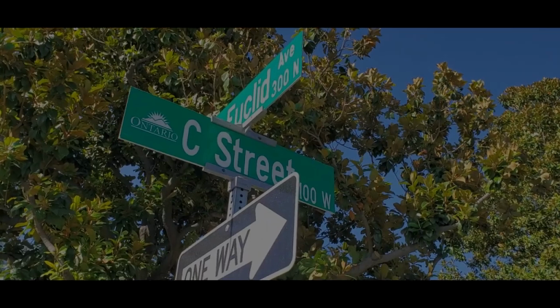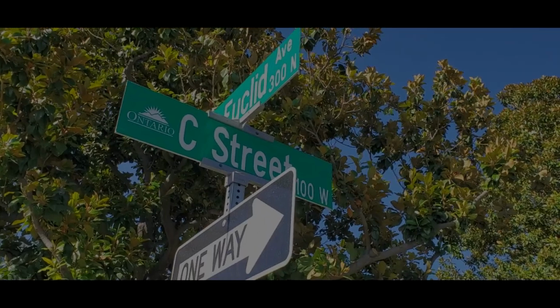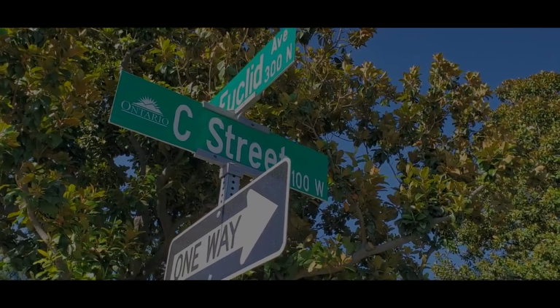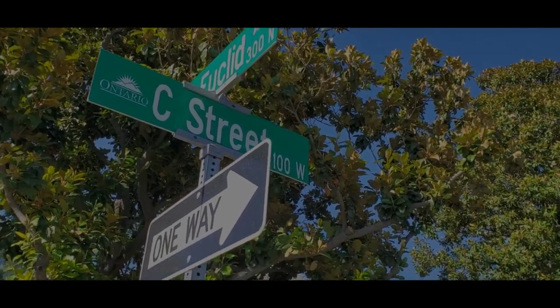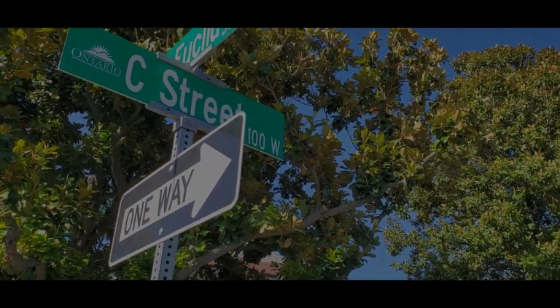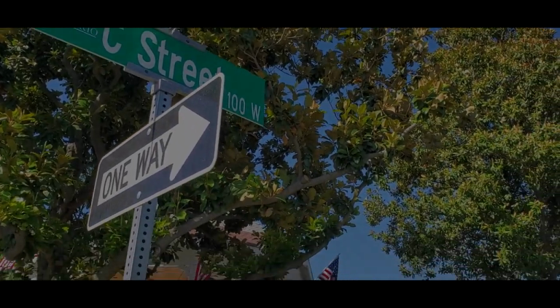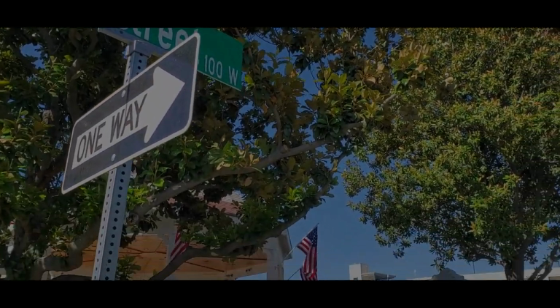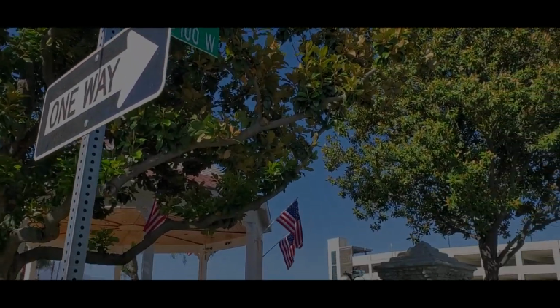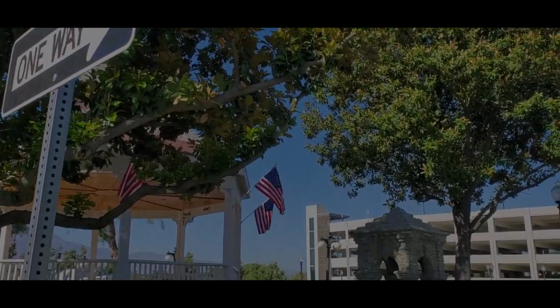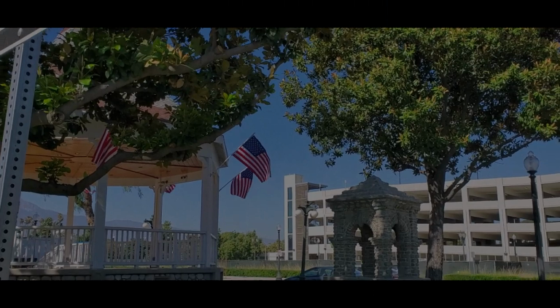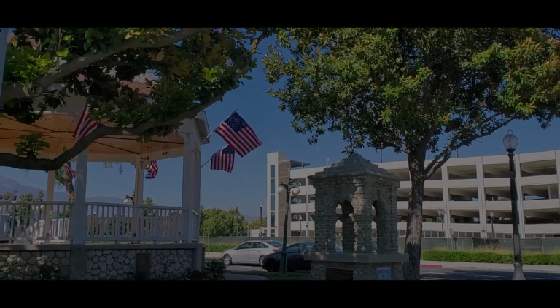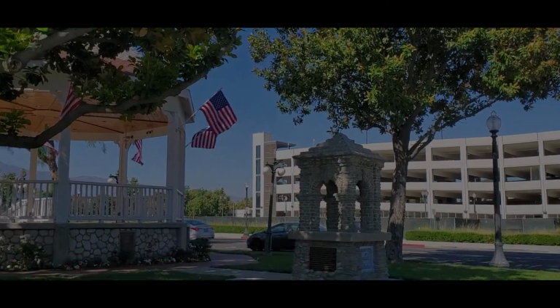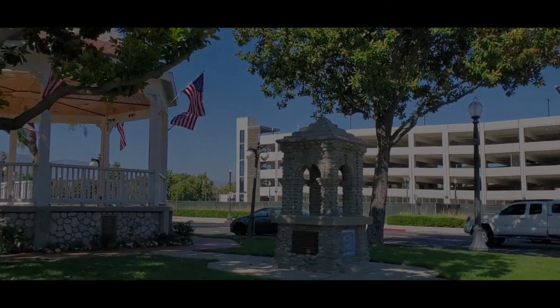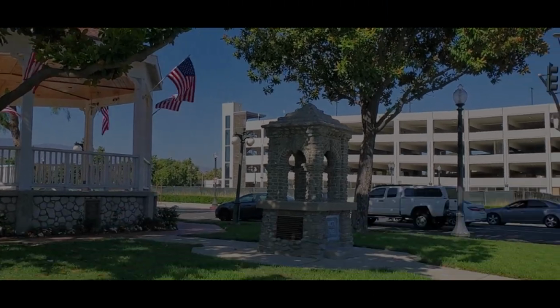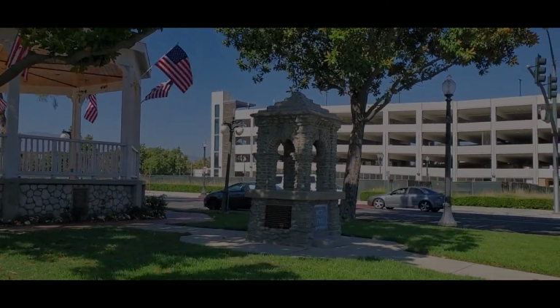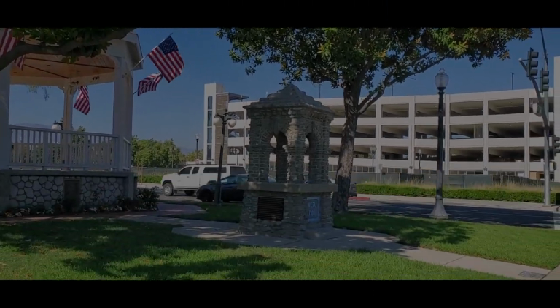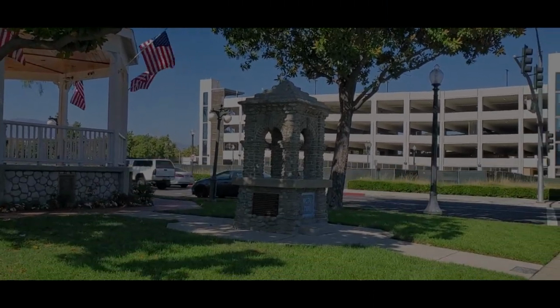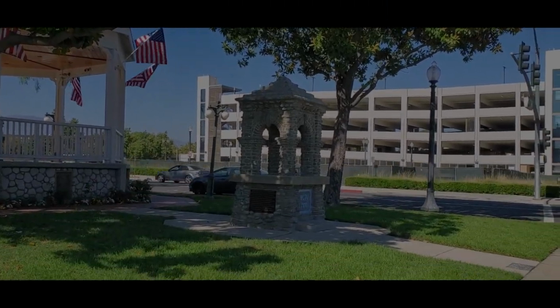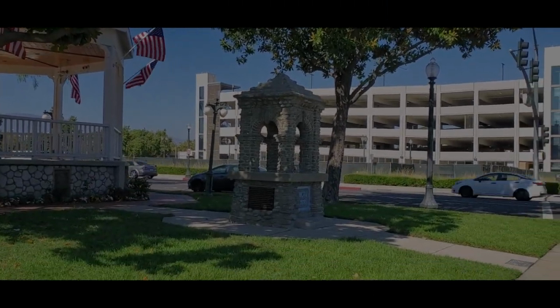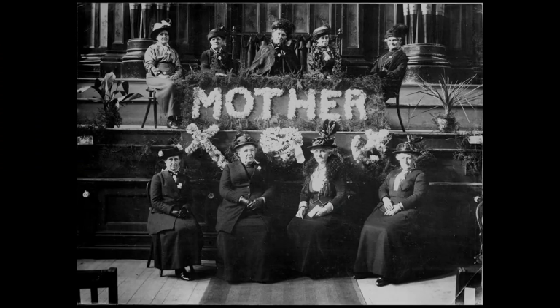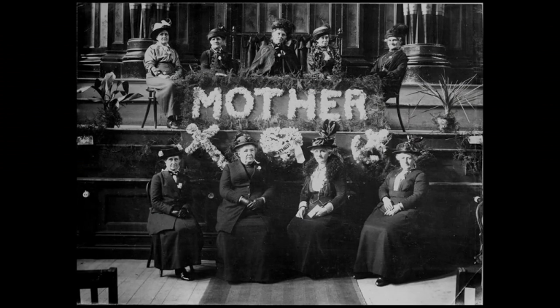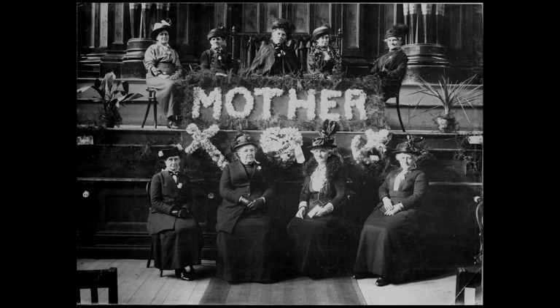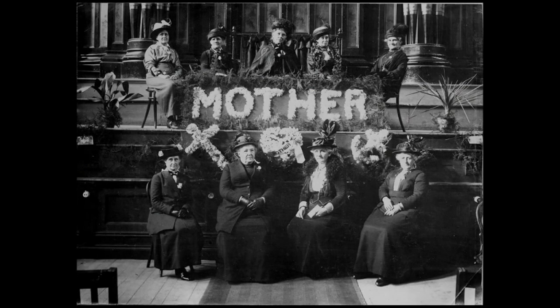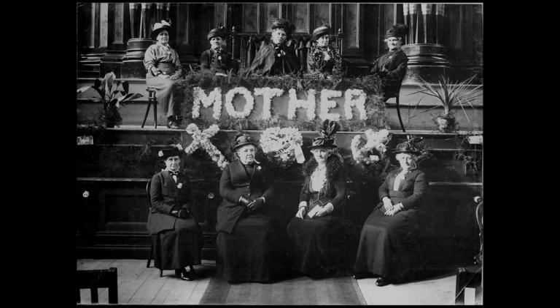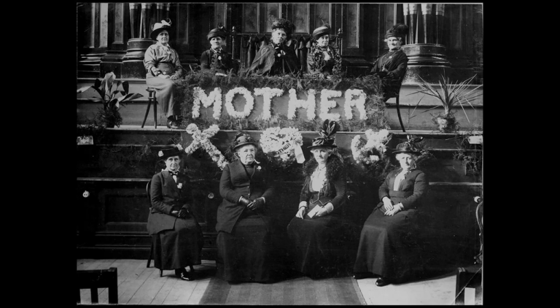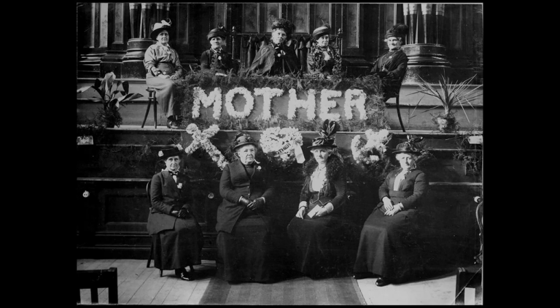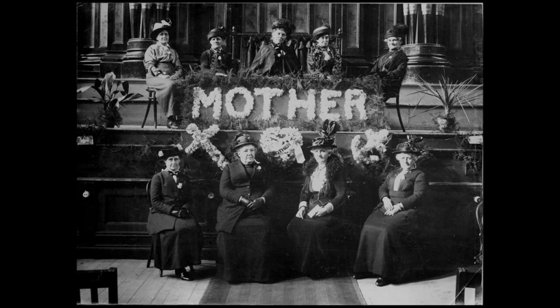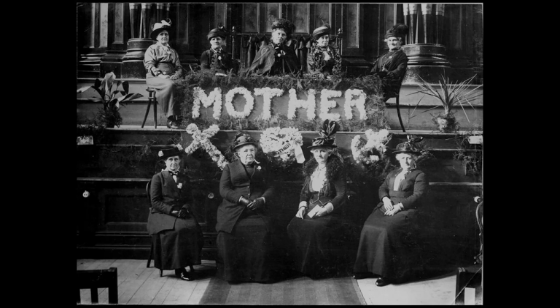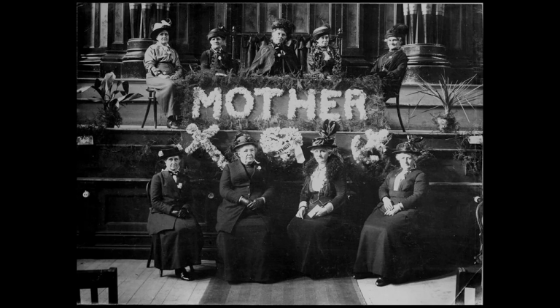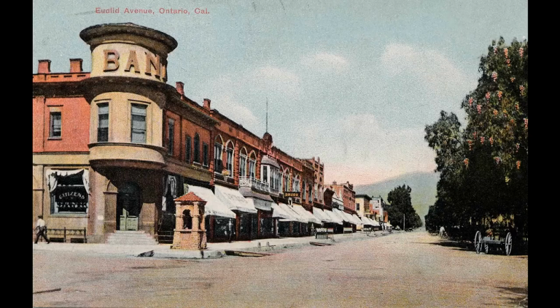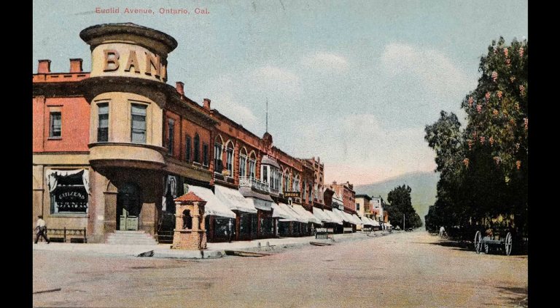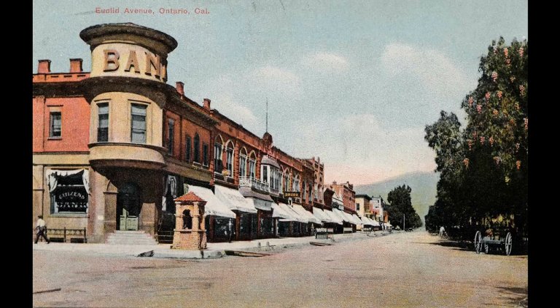Located on C Street and Euclid Avenue in downtown Ontario is a water fountain that was built in 1908. It was built by the Women's Christian Temperance Union and dedicated to the City of Ontario on July 4th, 1908.